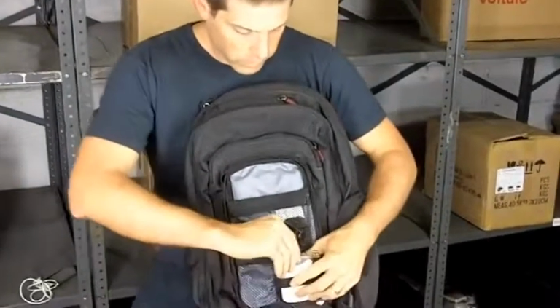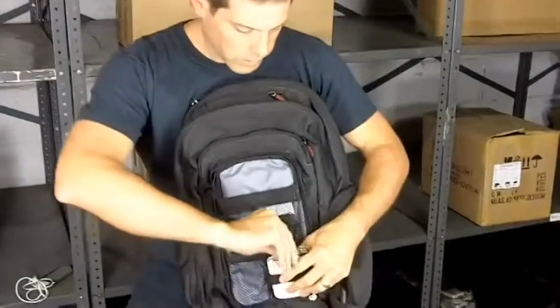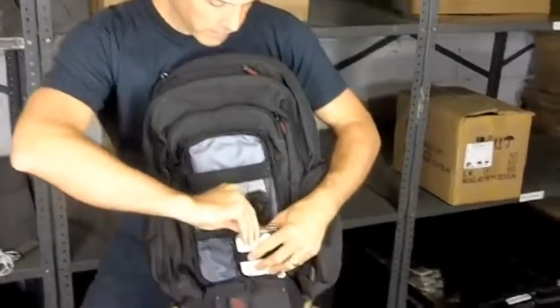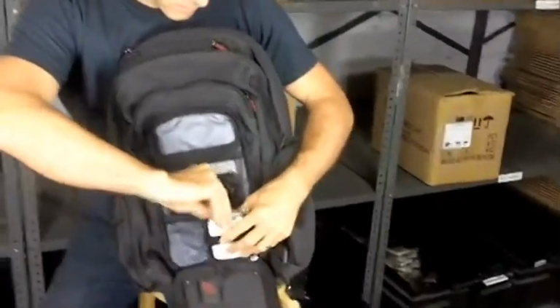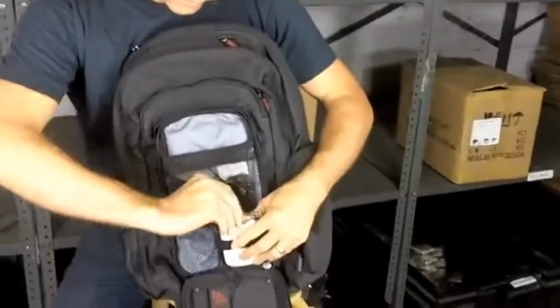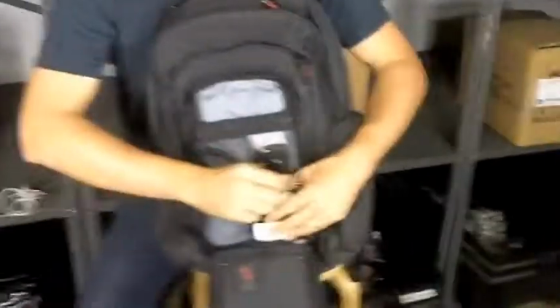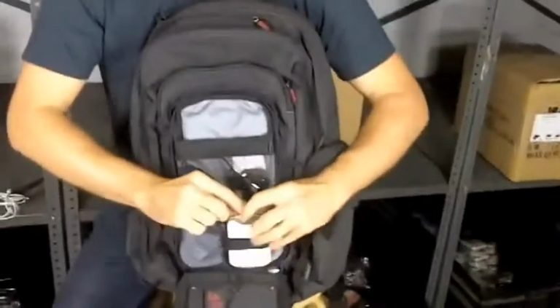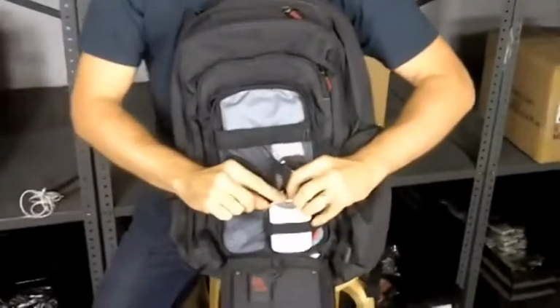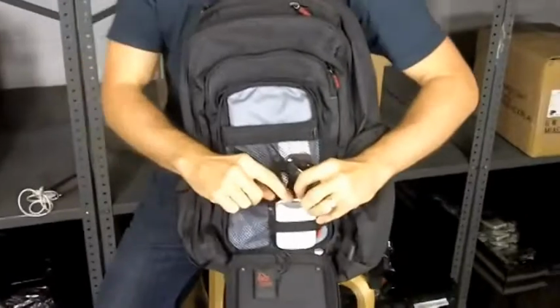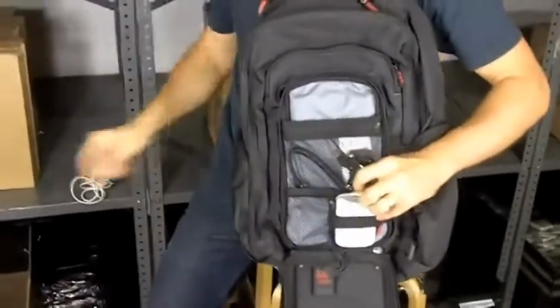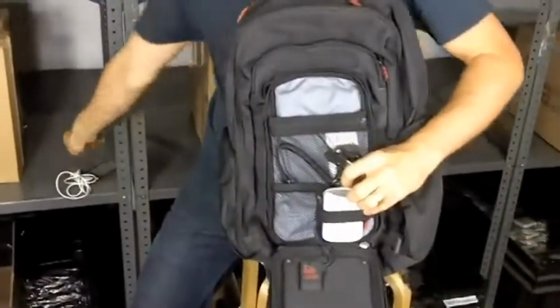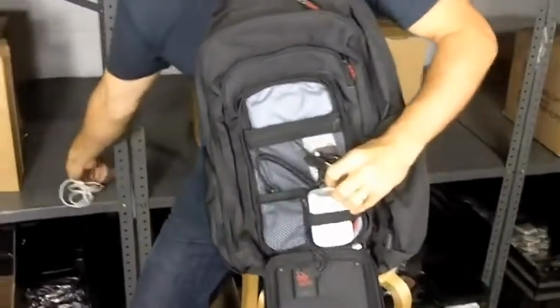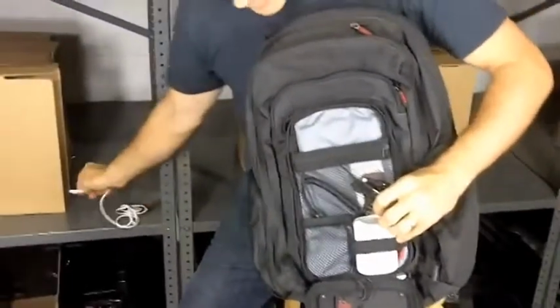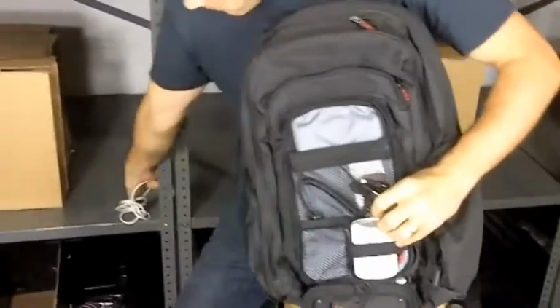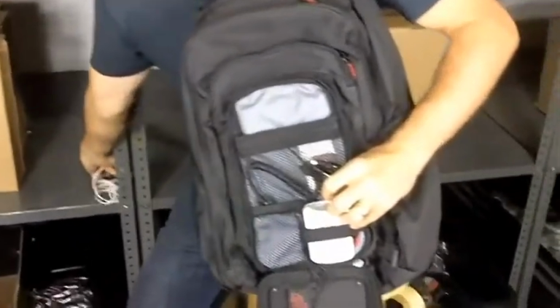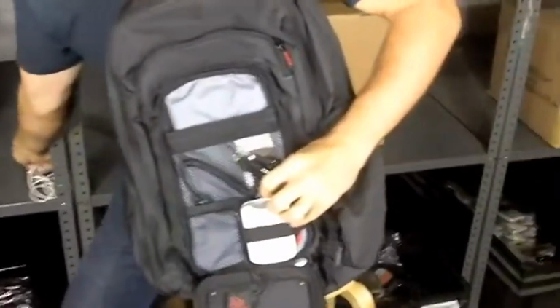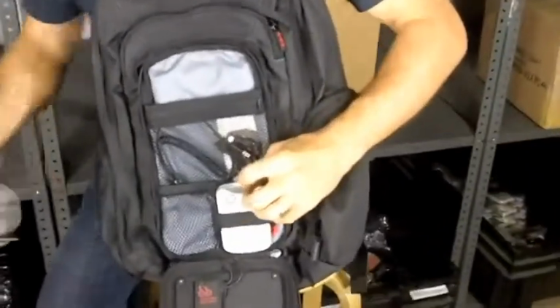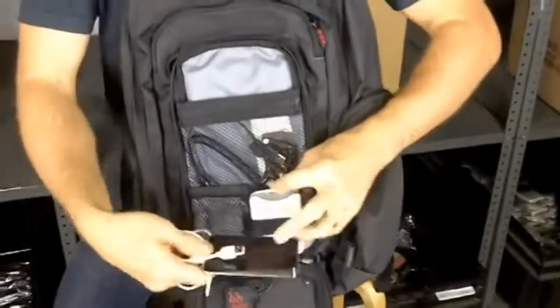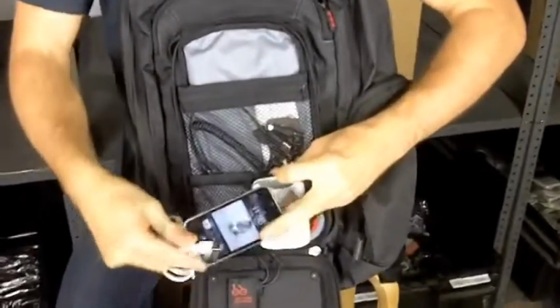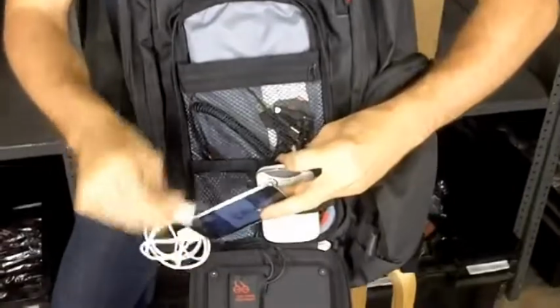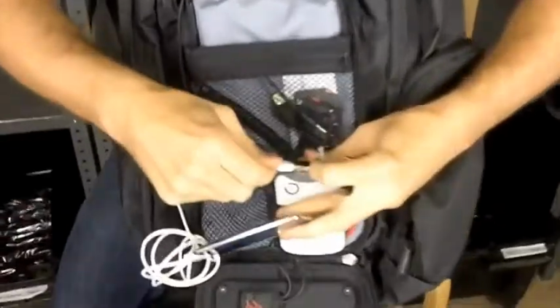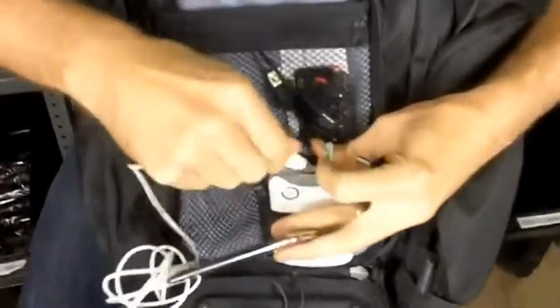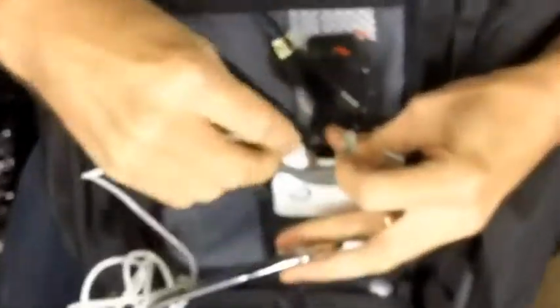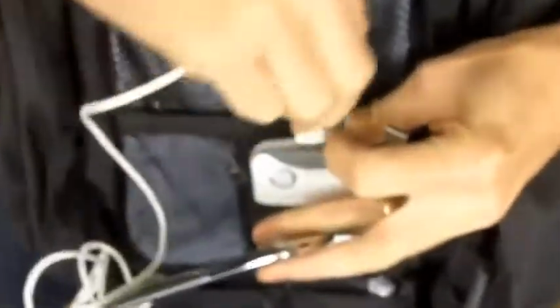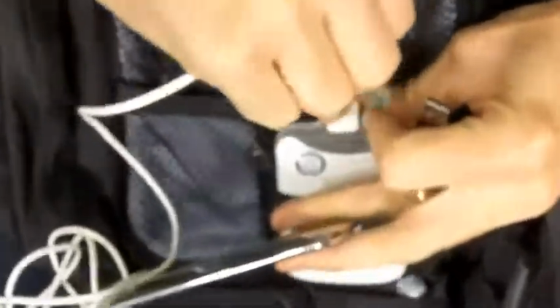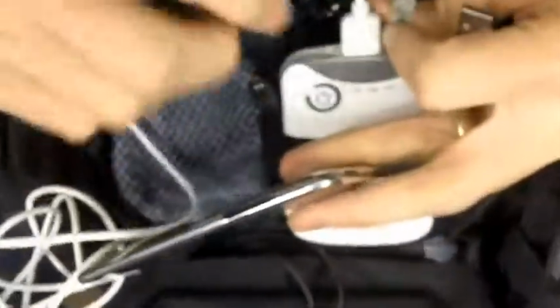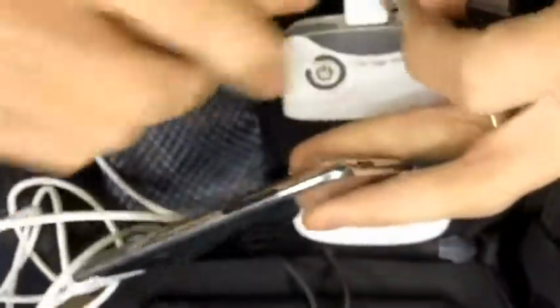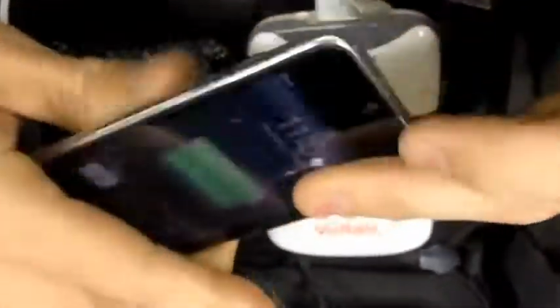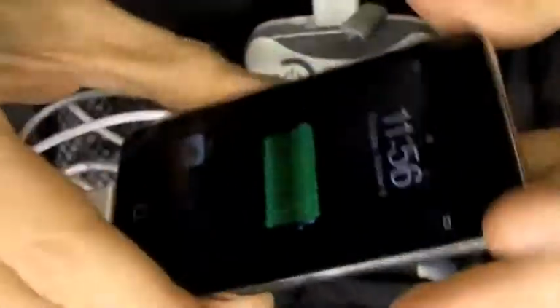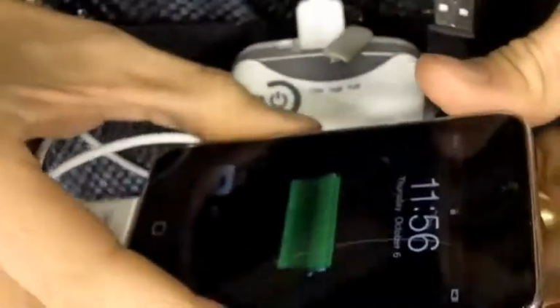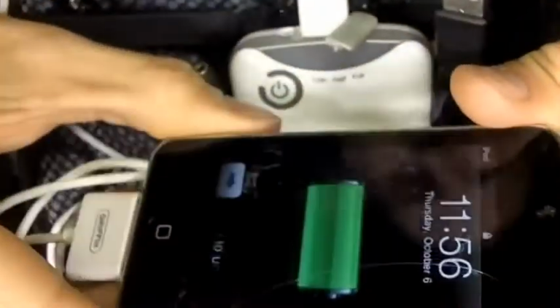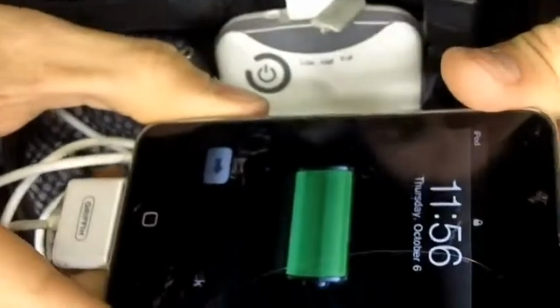To charge your device, there's a little USB port on the top of the battery. We're going to plug in this old iTouch here — and it's charging.